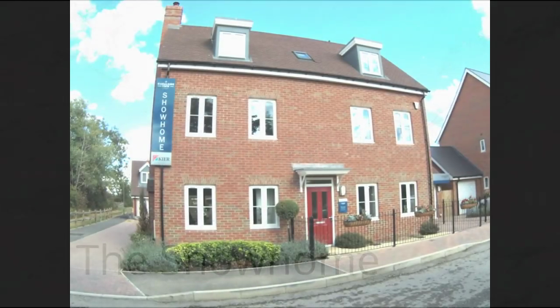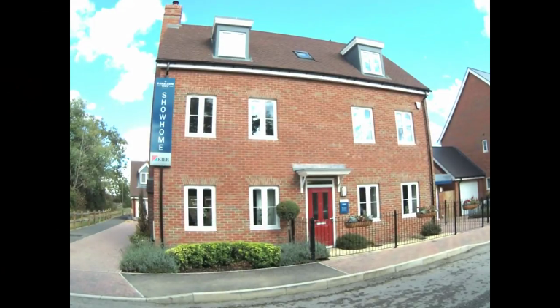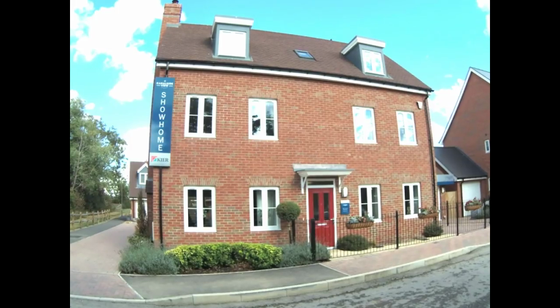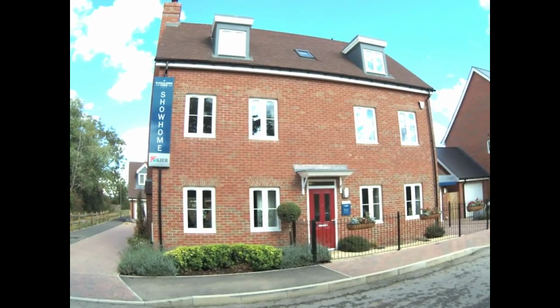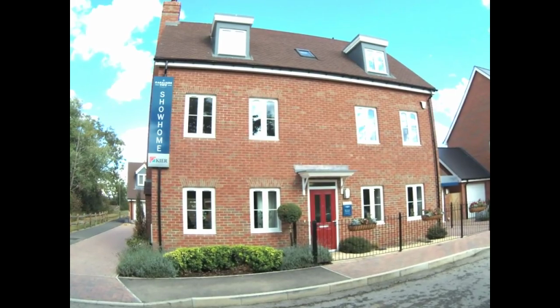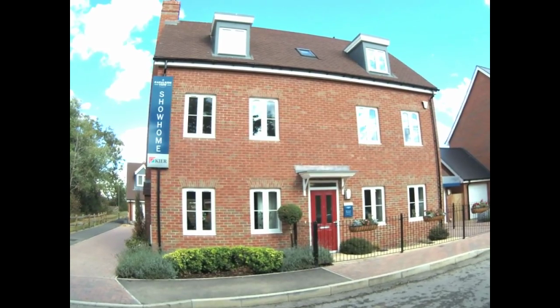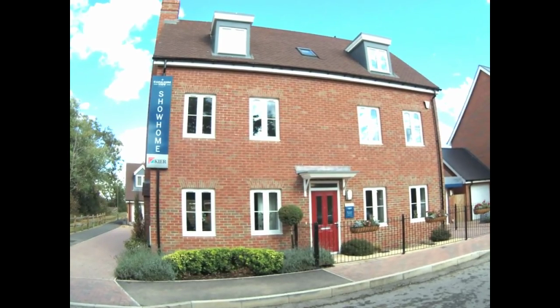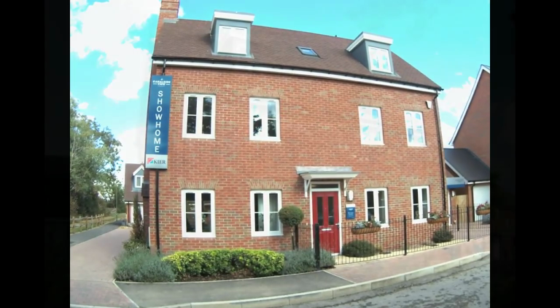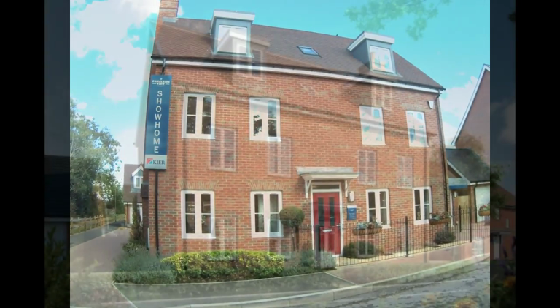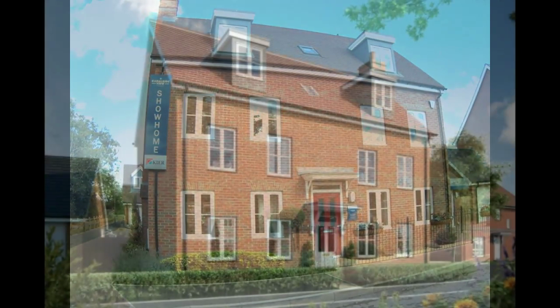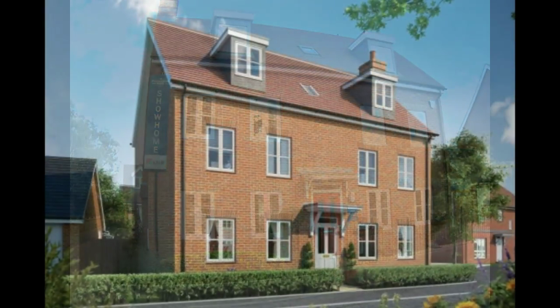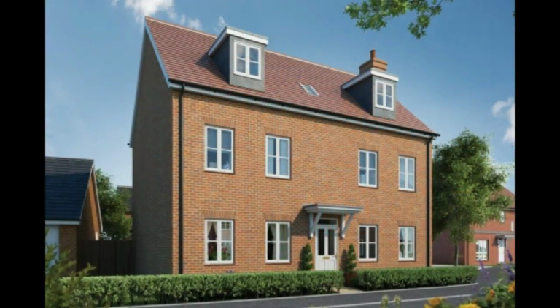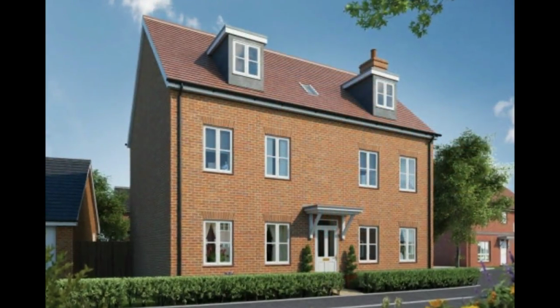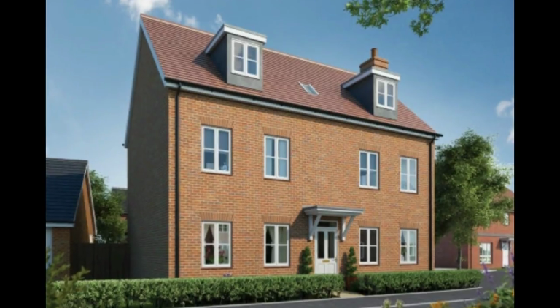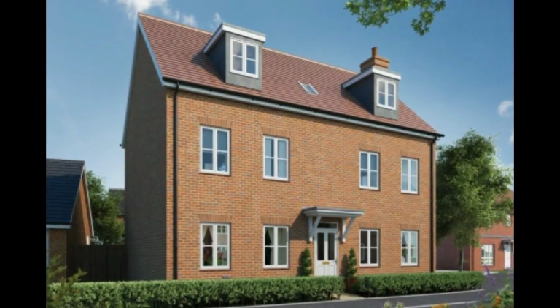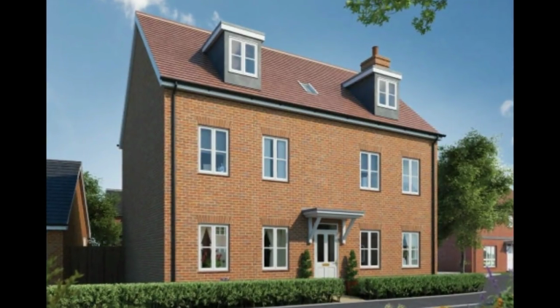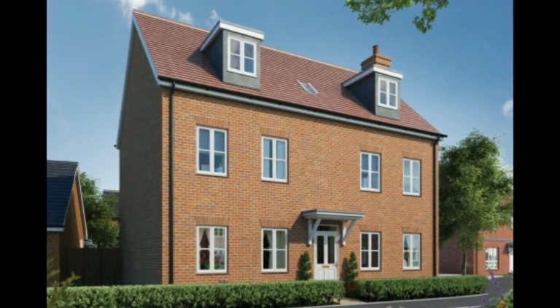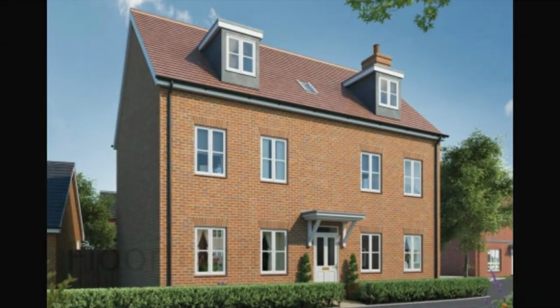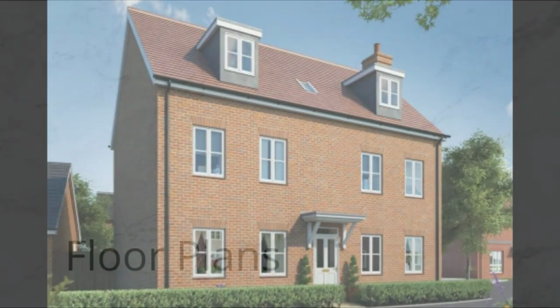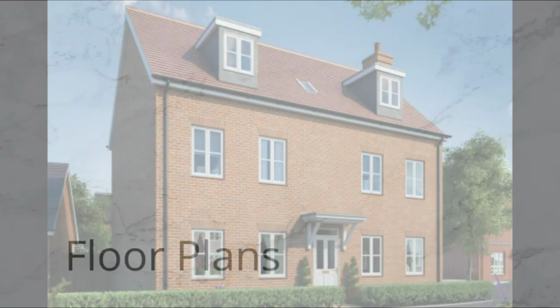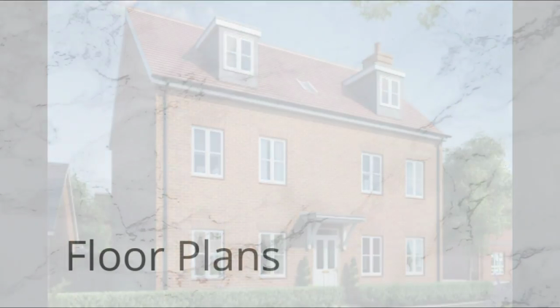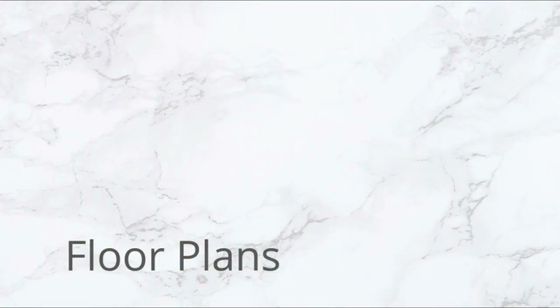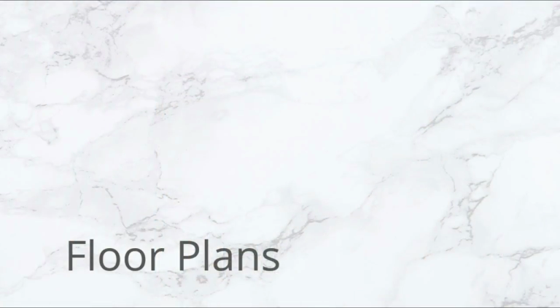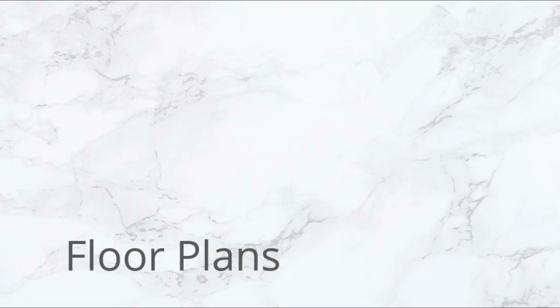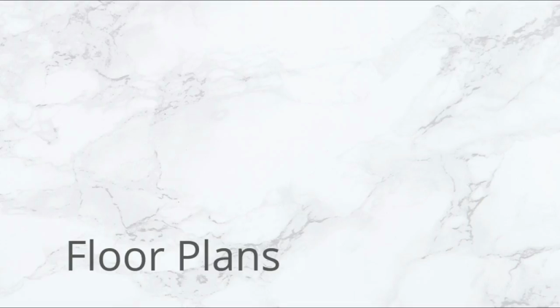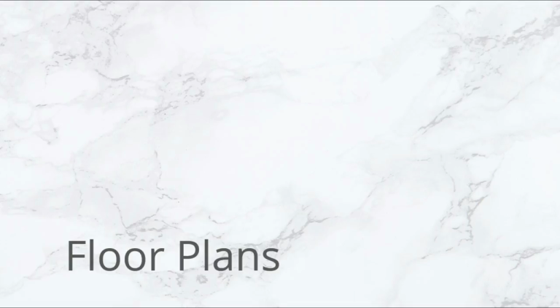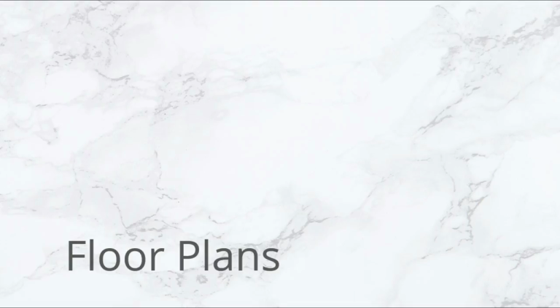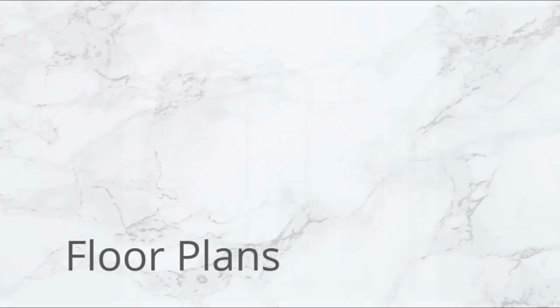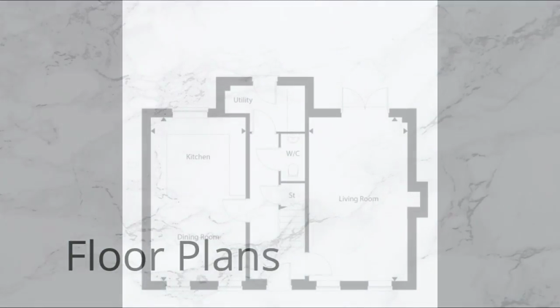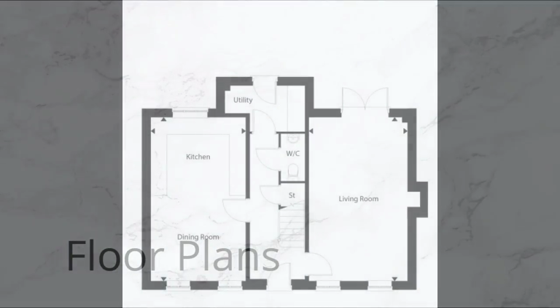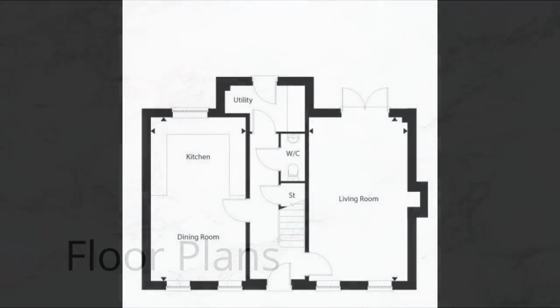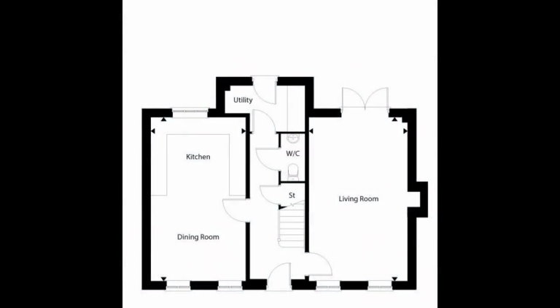Hello, it's Steve and Emma here from Show Homes Online. We are here with Kia Living at Canal Side View, Stock Lake, Broughton in Aylesbury, and we're here to see the amazing five-bedroom detached Victoria show home.